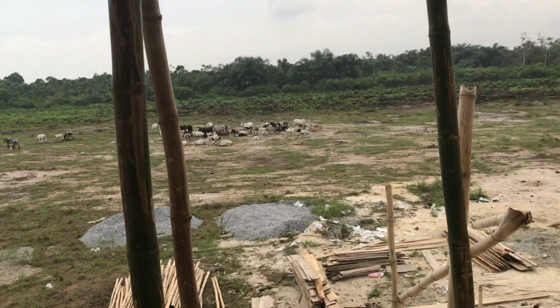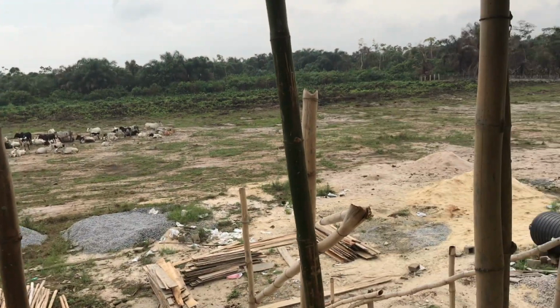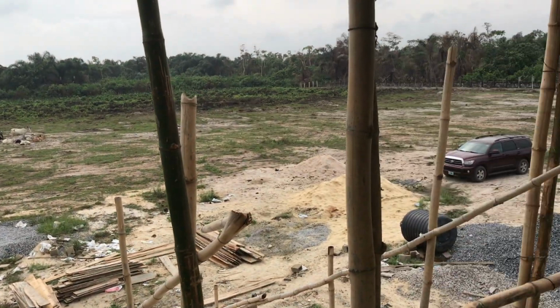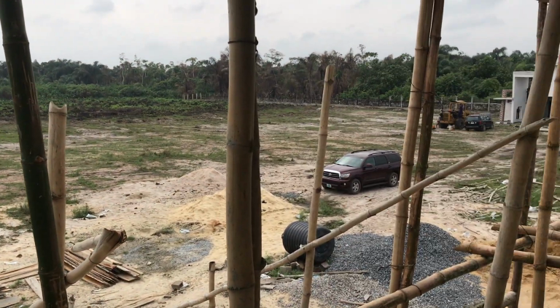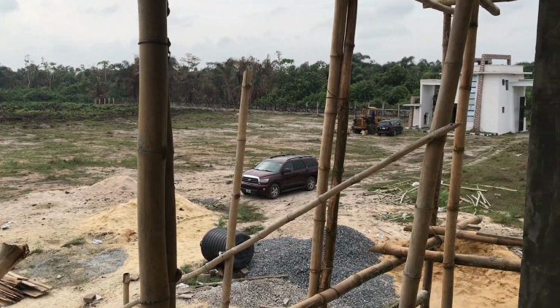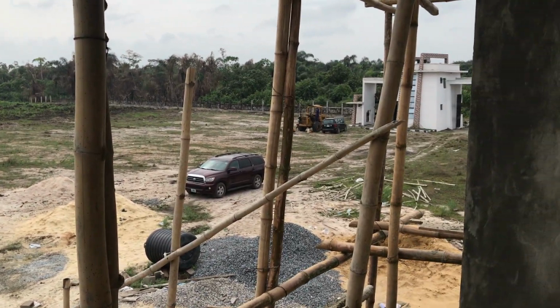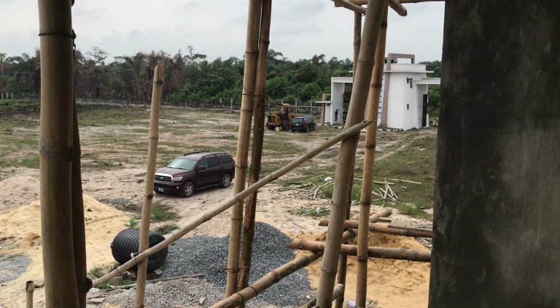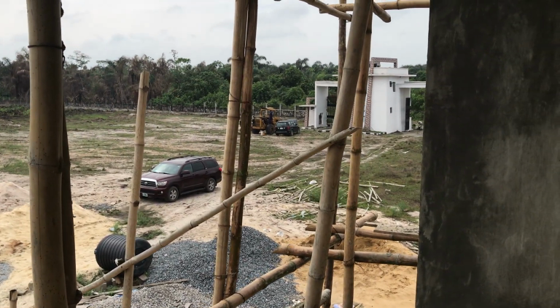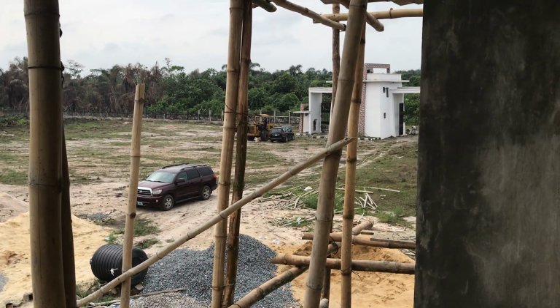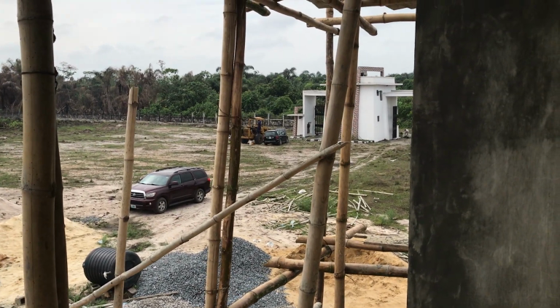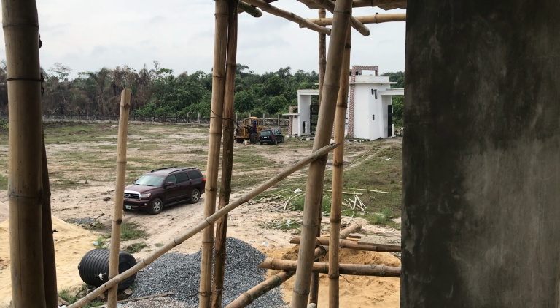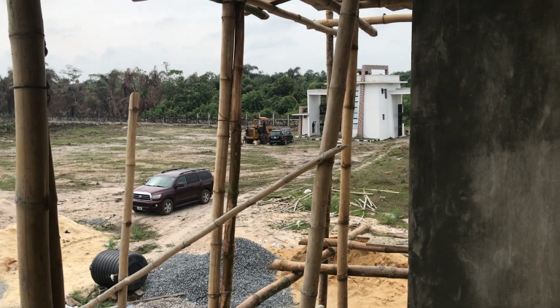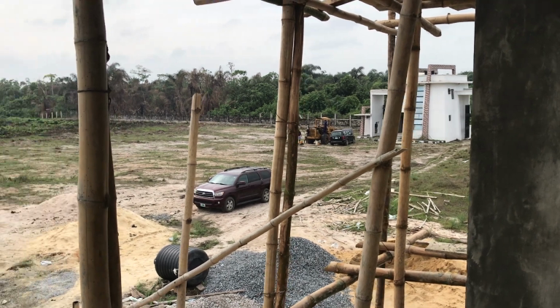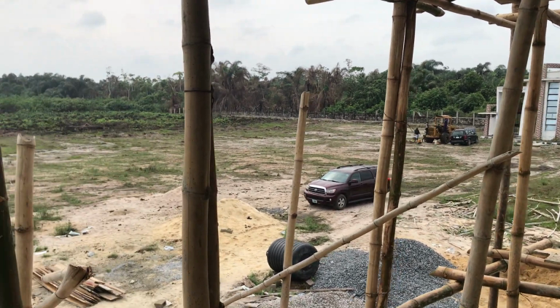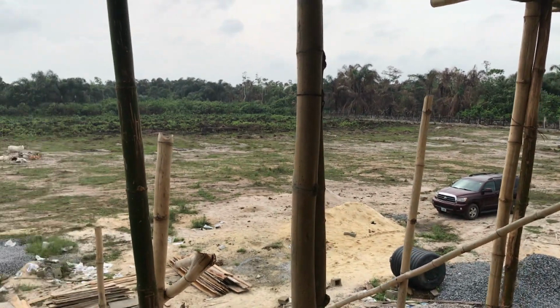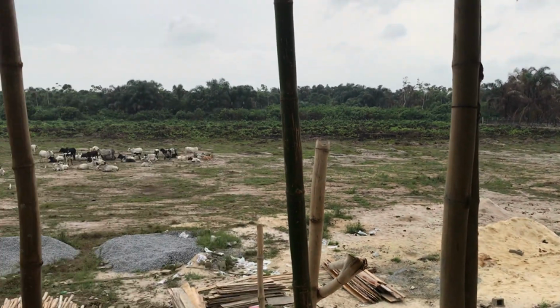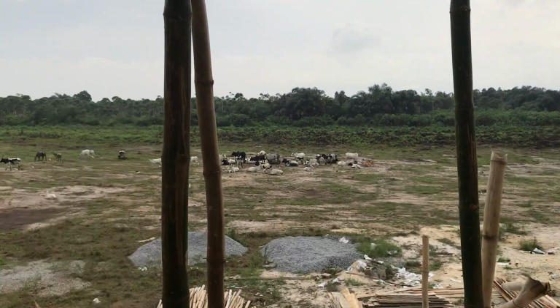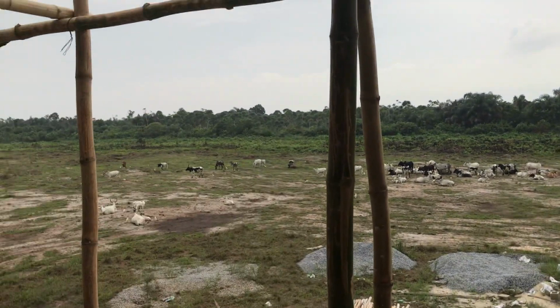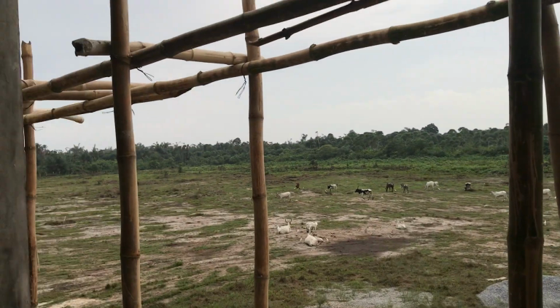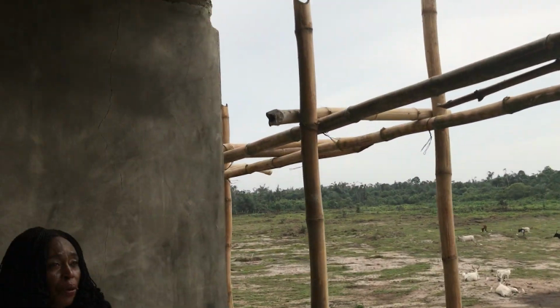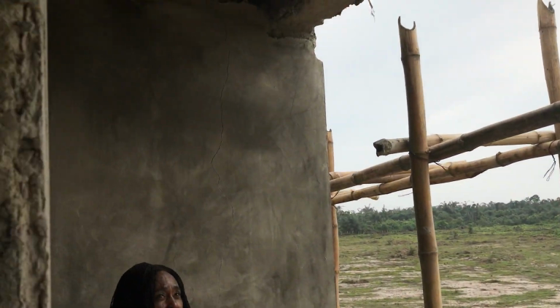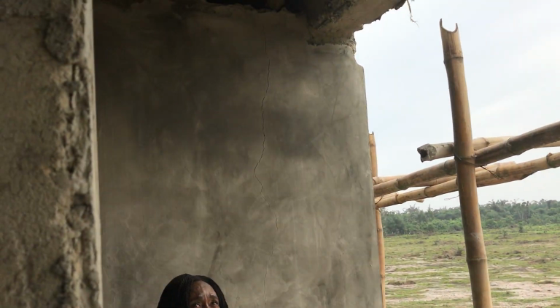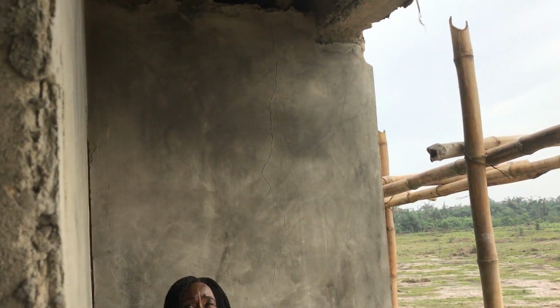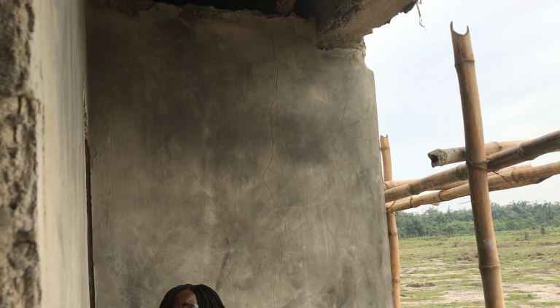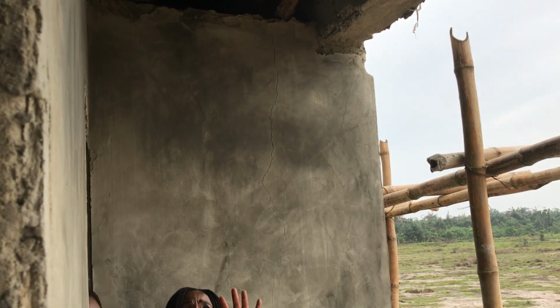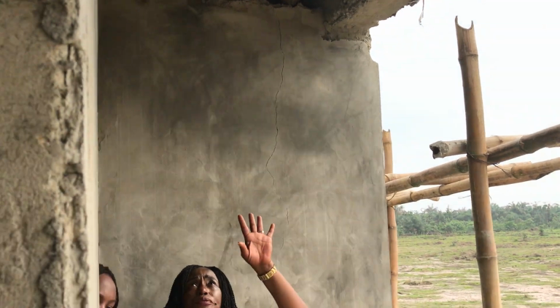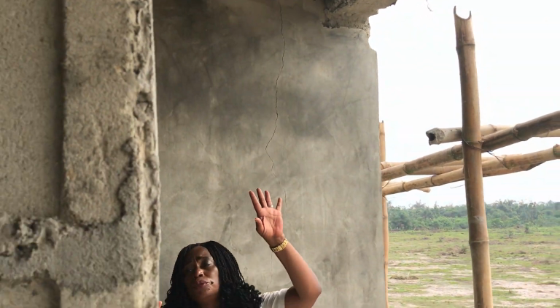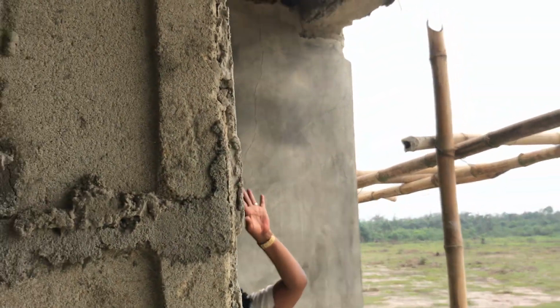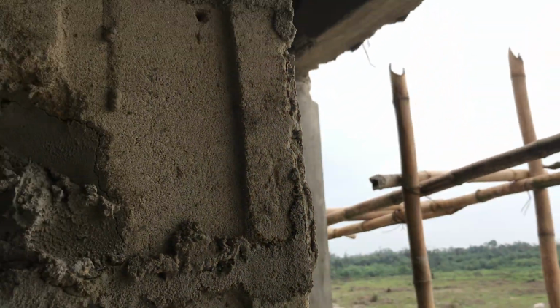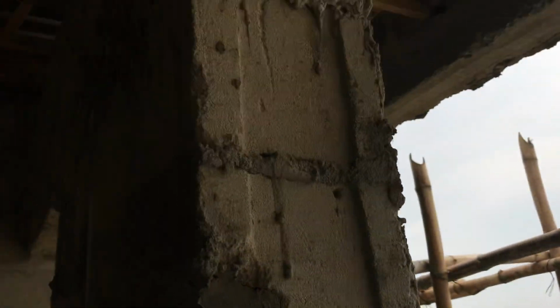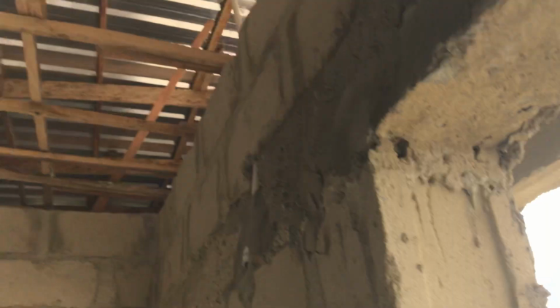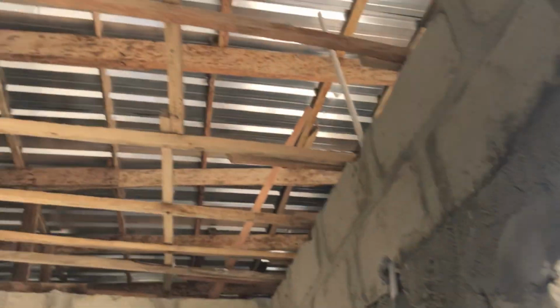At the moment what is going on is that the plastering work is going on. You can see the beautiful, very neat plastering job. The finish is going fine. It's already roofed — you can see the roofing is already done.